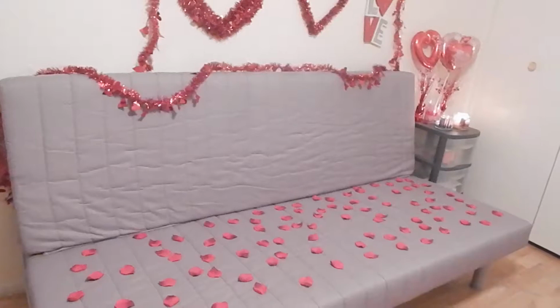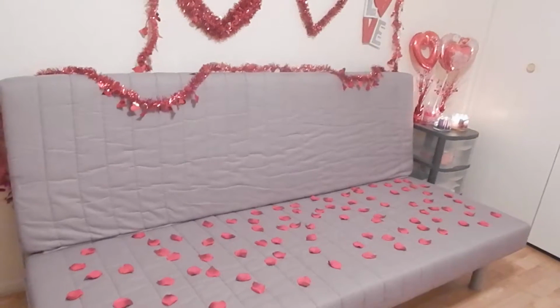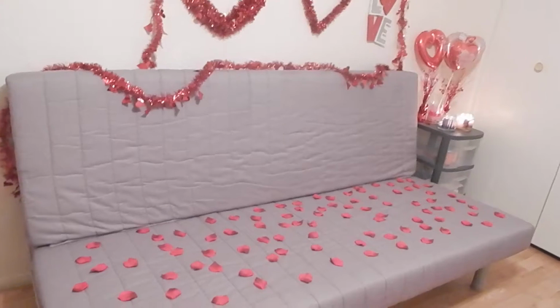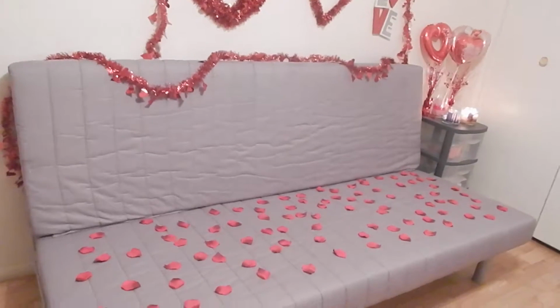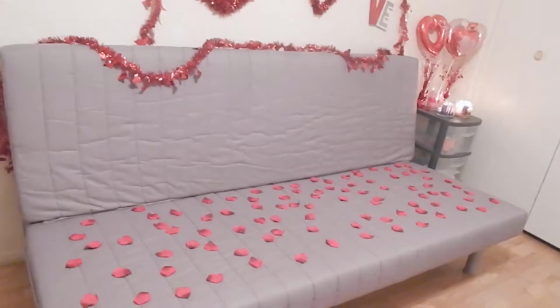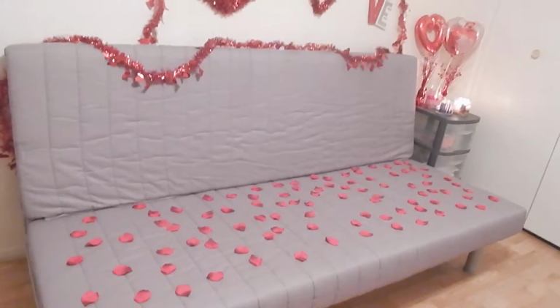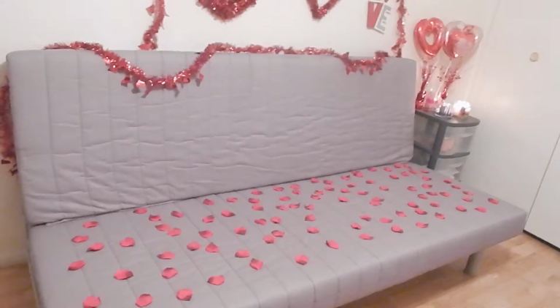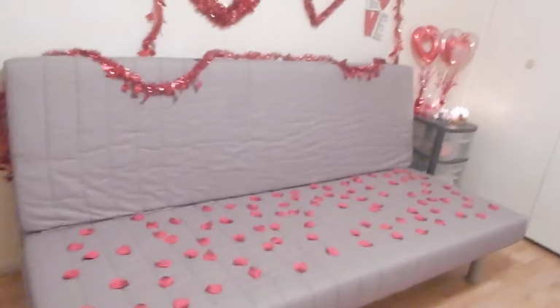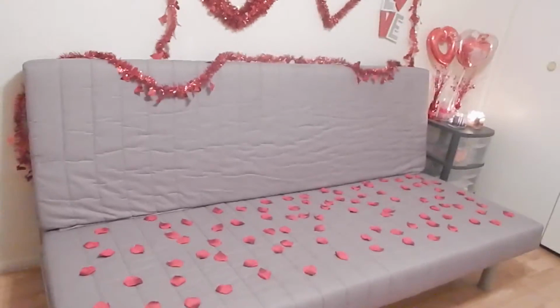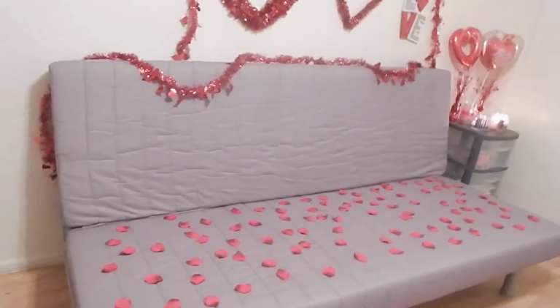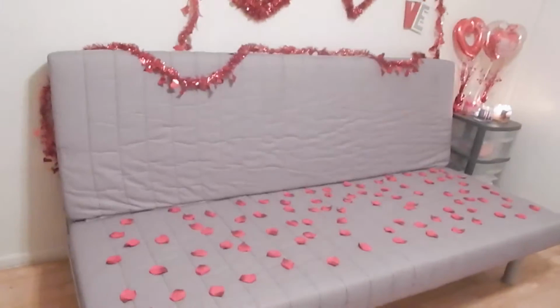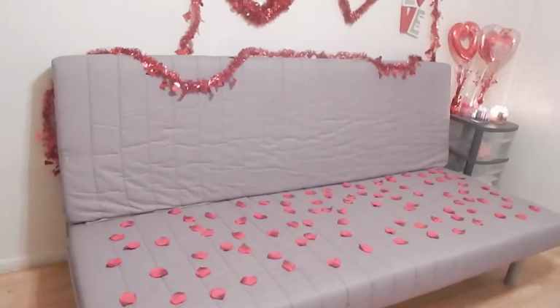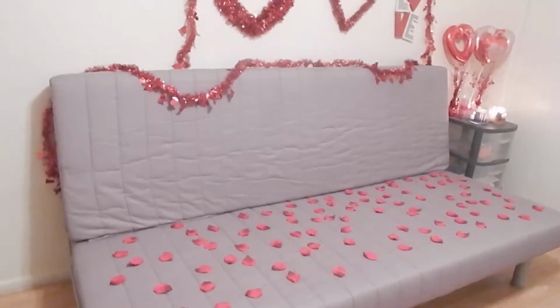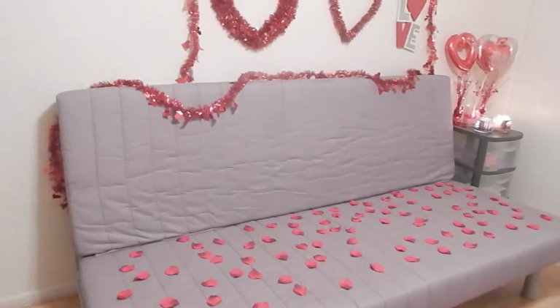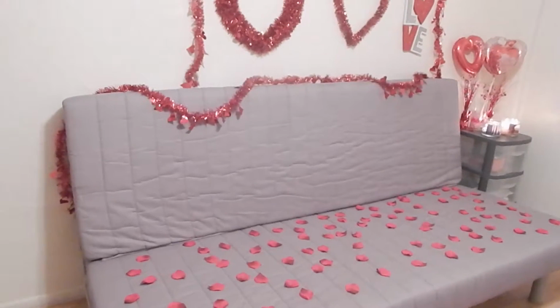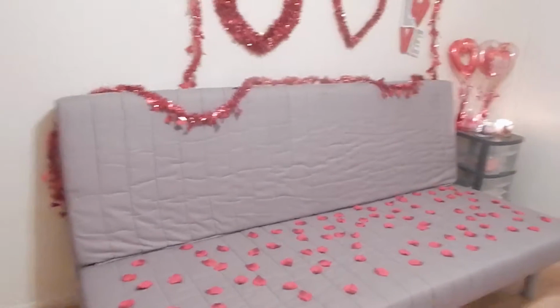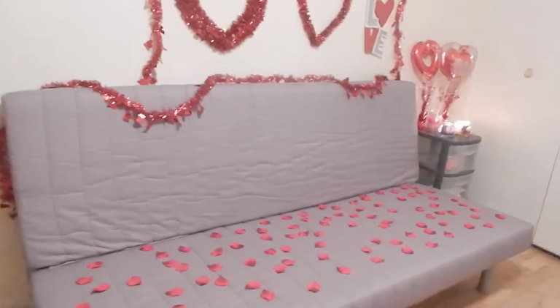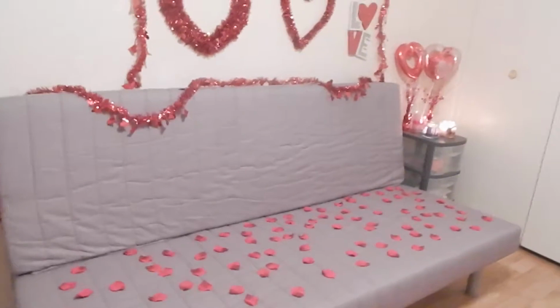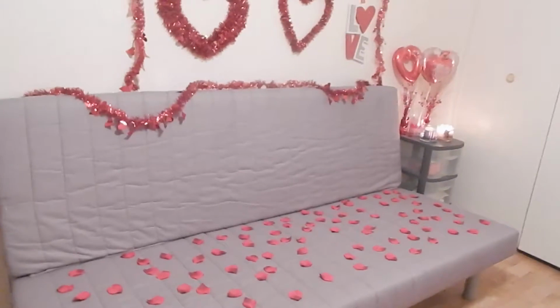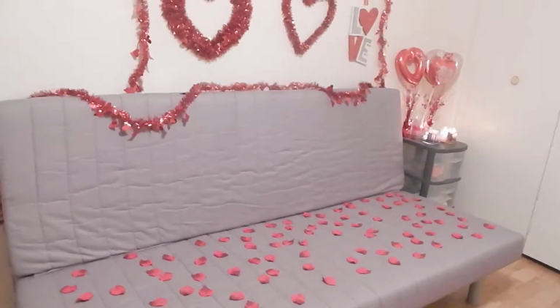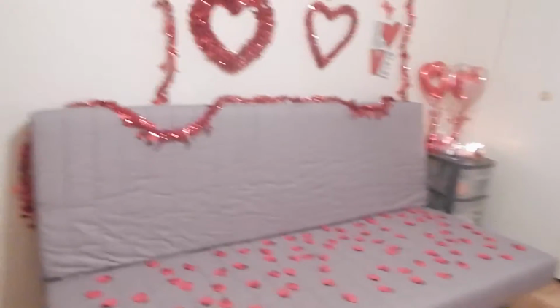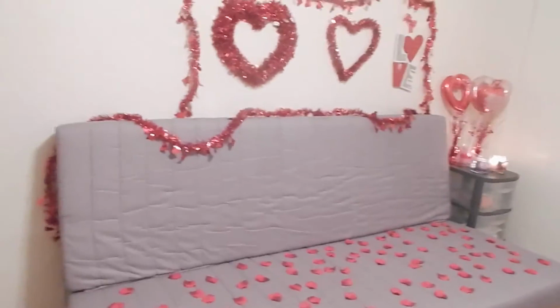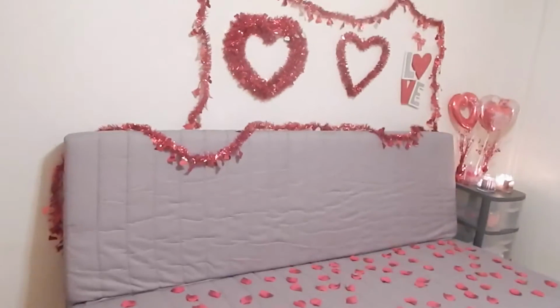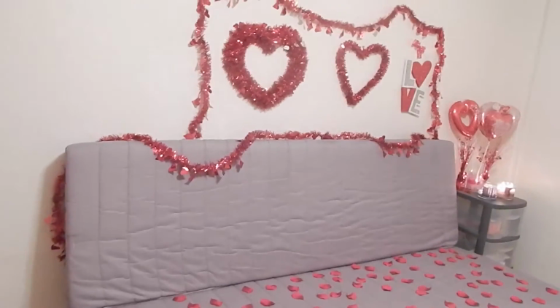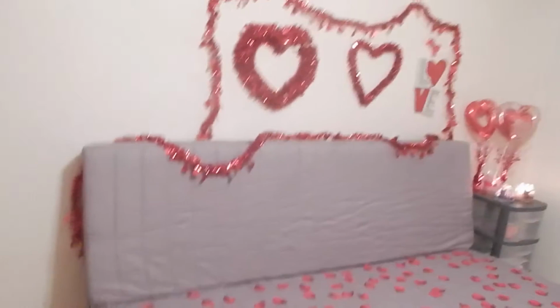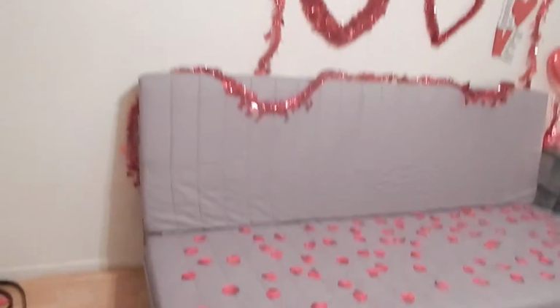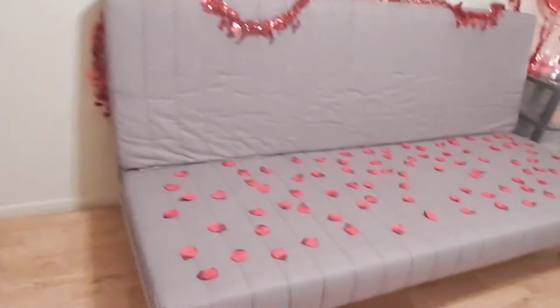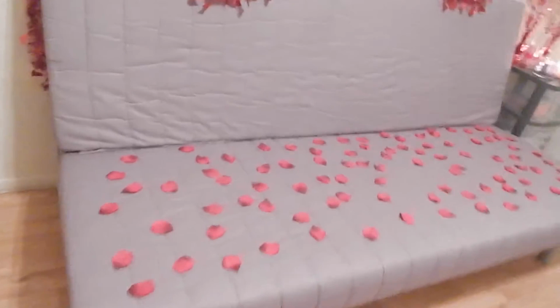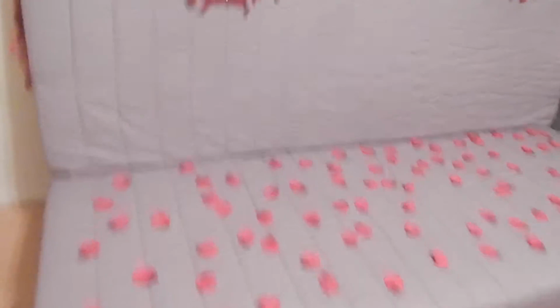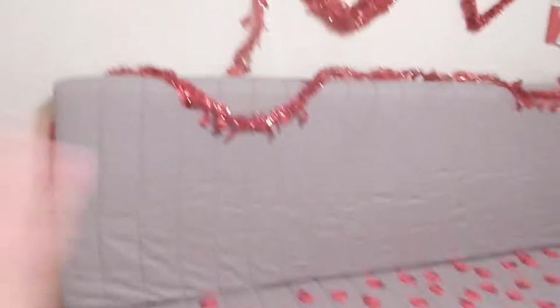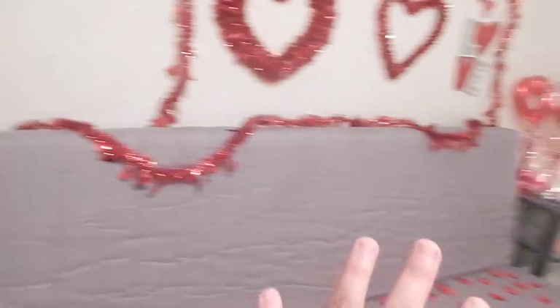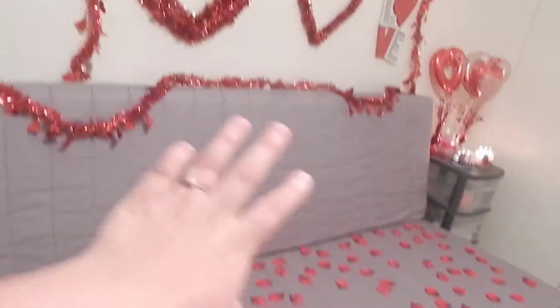Hey everyone! In this video I'm going to be showing you my new Valentine's Day room tour for my office. This is going to be my Valentine's Day setup.